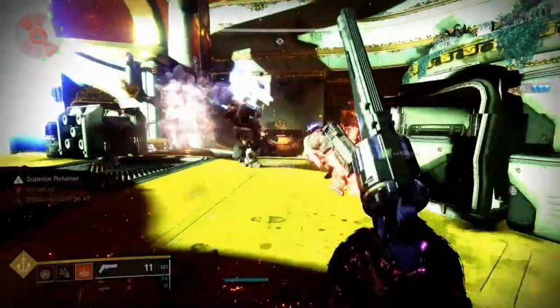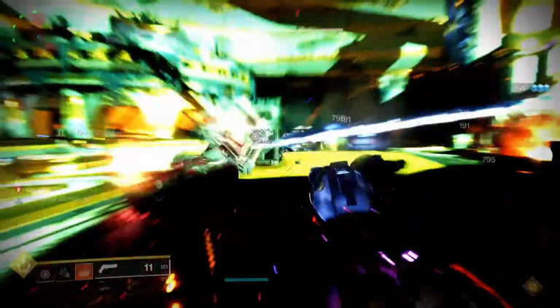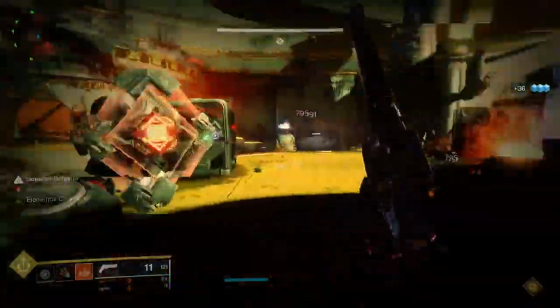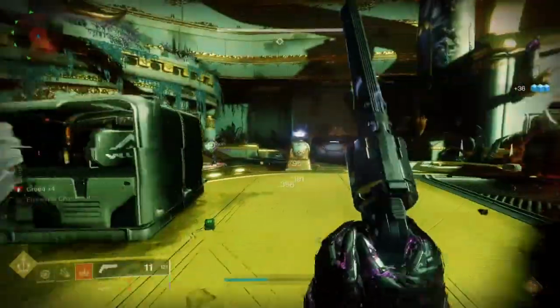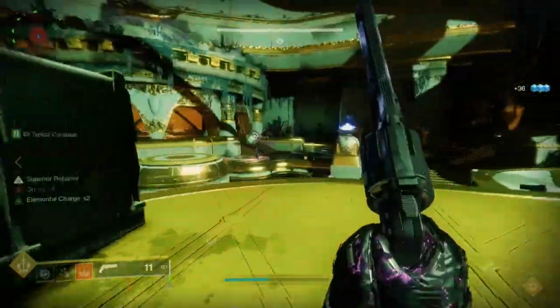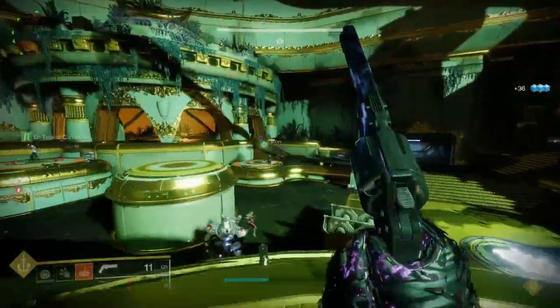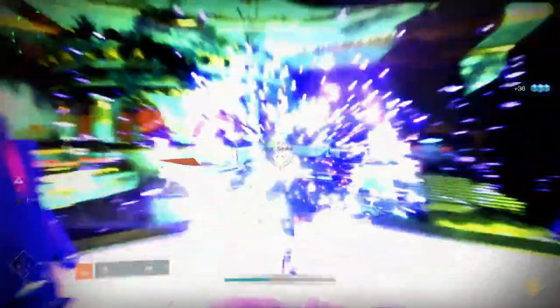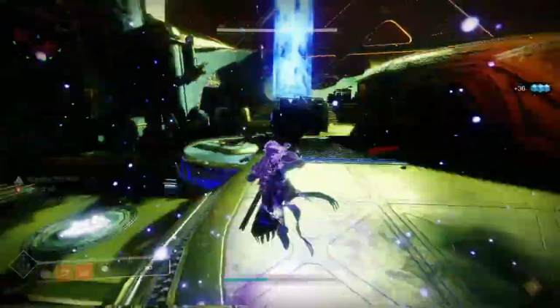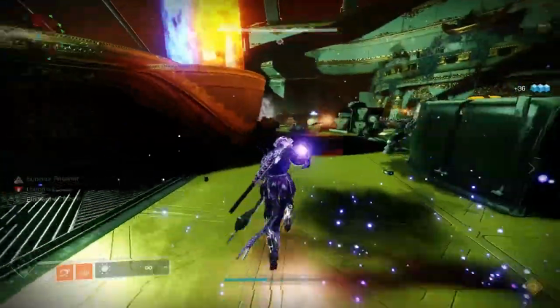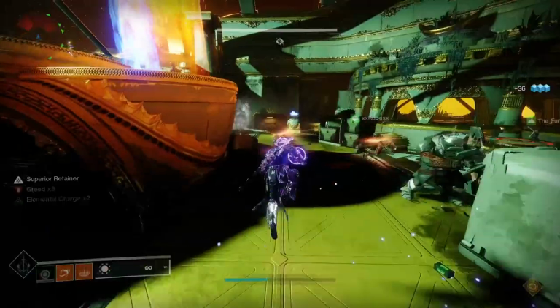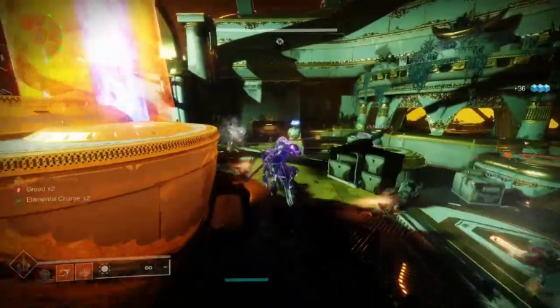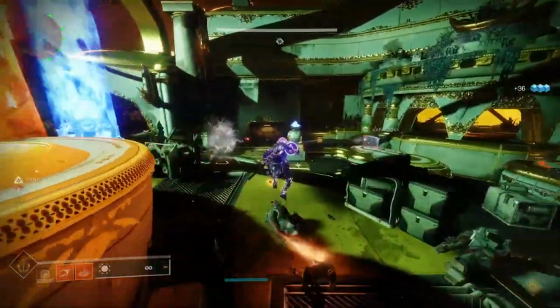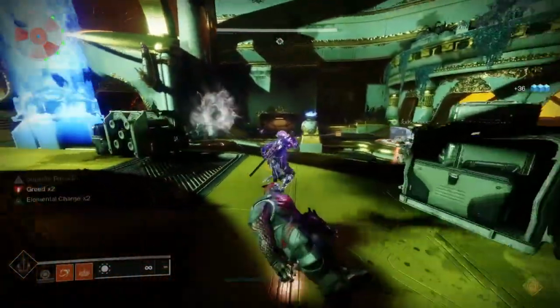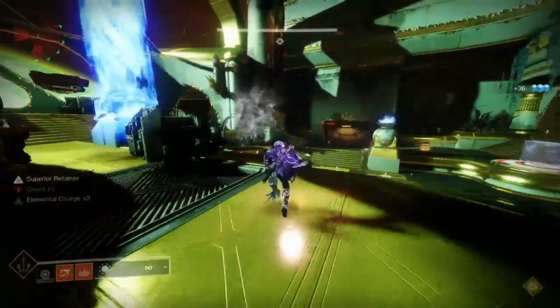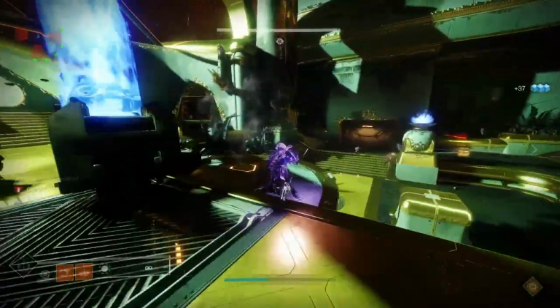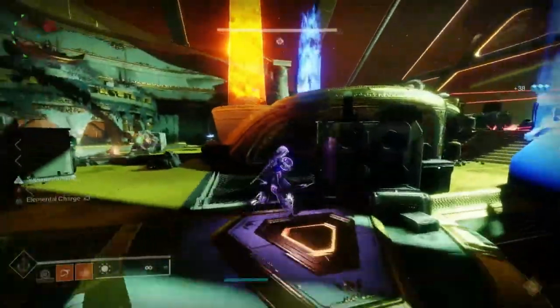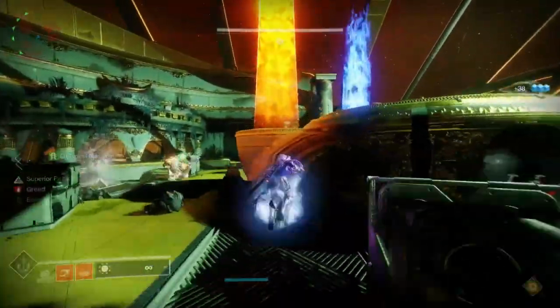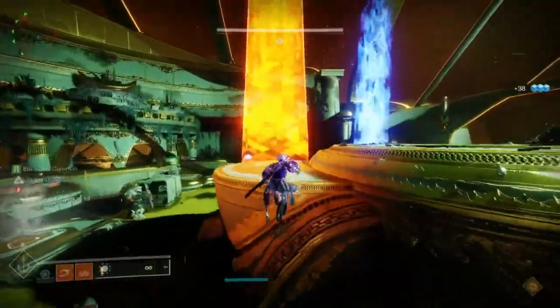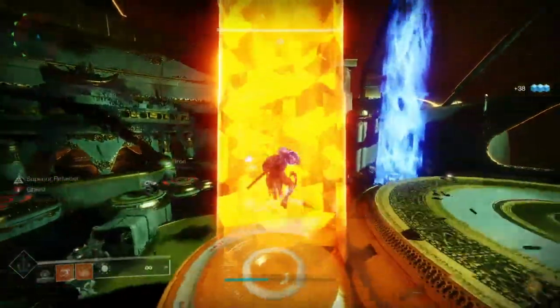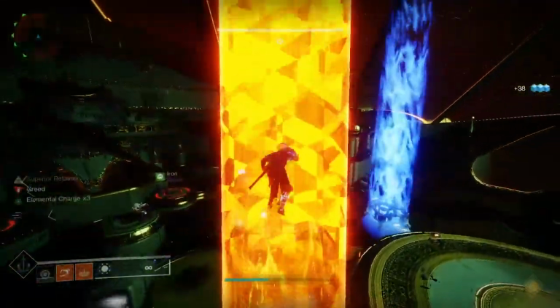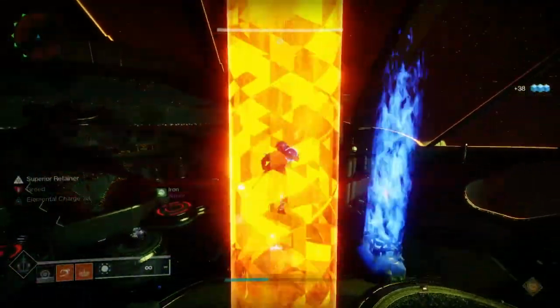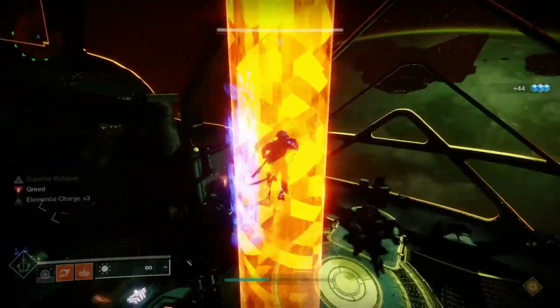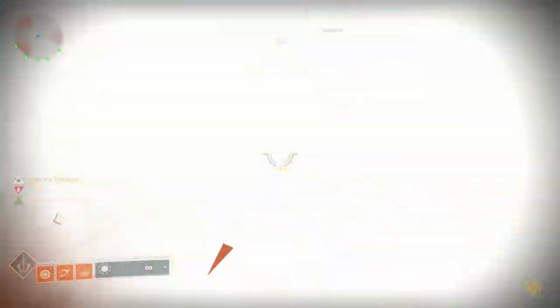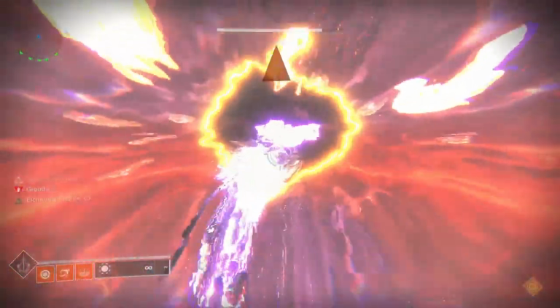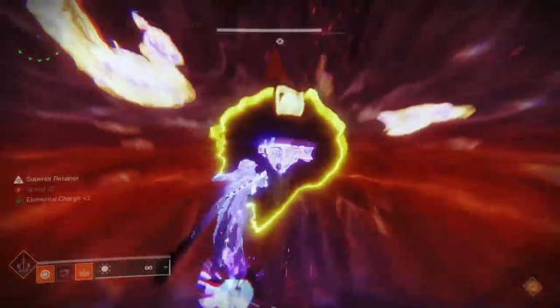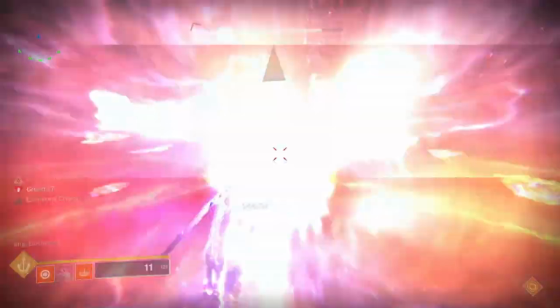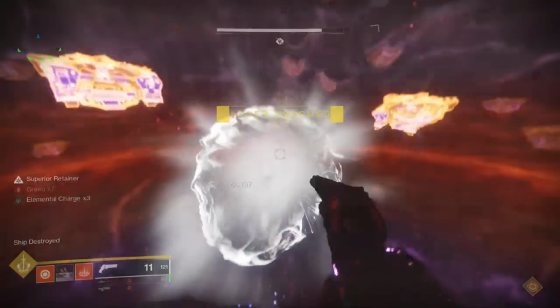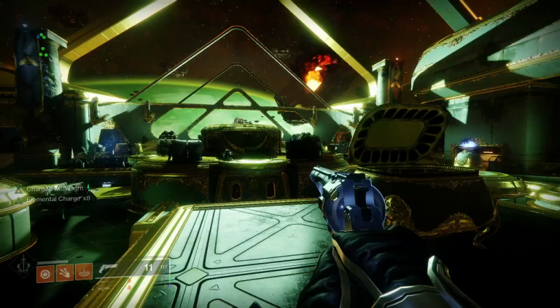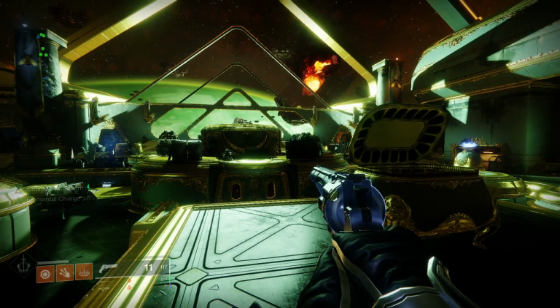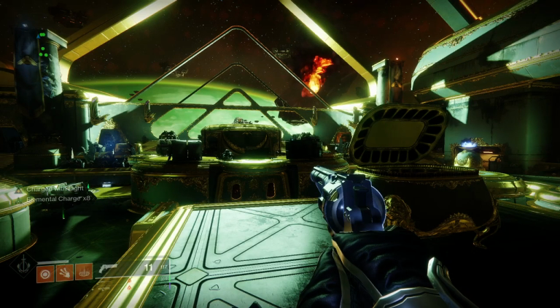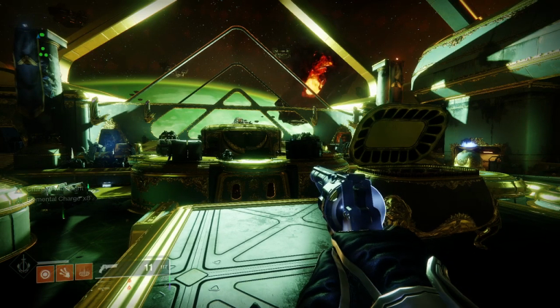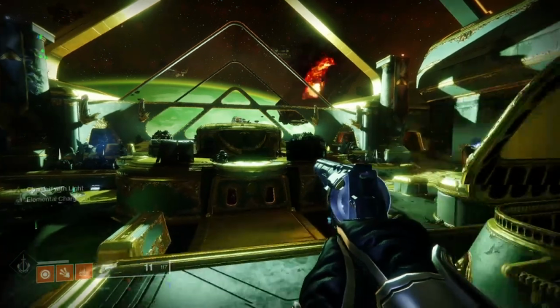Once the weapon is armed, another ball will spawn. This time, the person who has the Superior Retainer buff needs to pick up the ball and pick up the mist in the middle. Once this is done, have plate people step back on their plates to spawn the lift and go up. Once you're in the observatory, throw the ball at the ship. Rinse and repeat until the encounter is done.